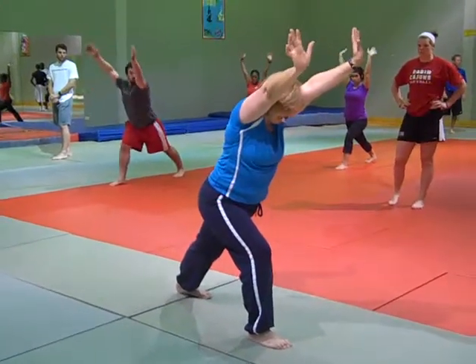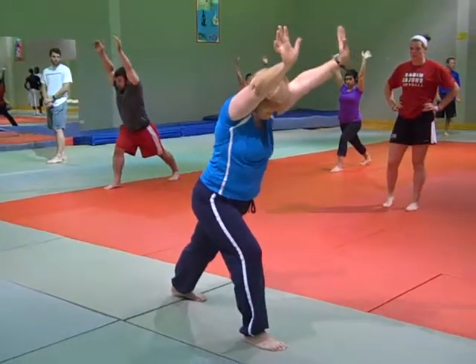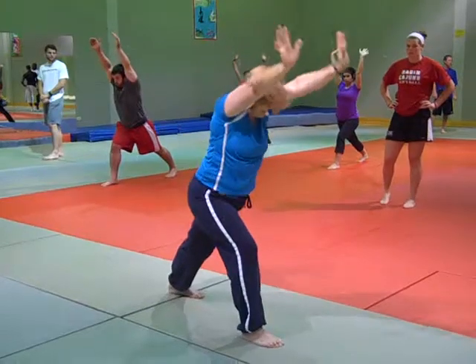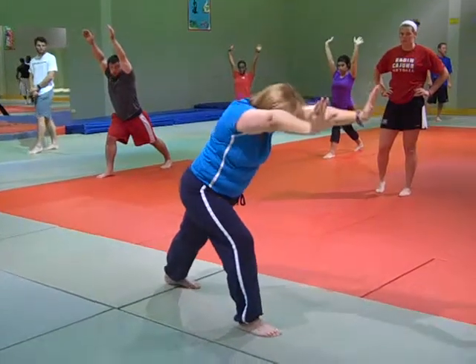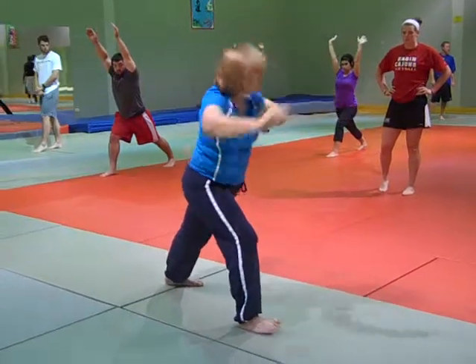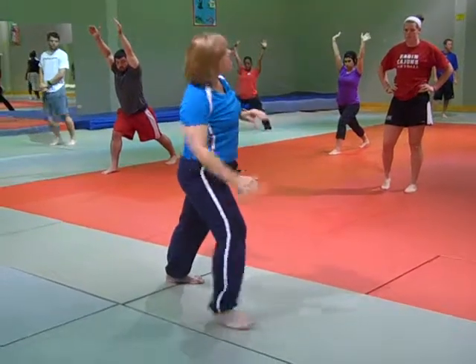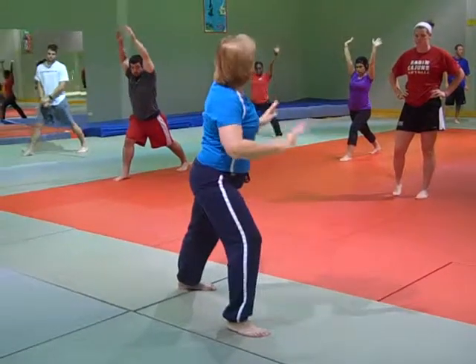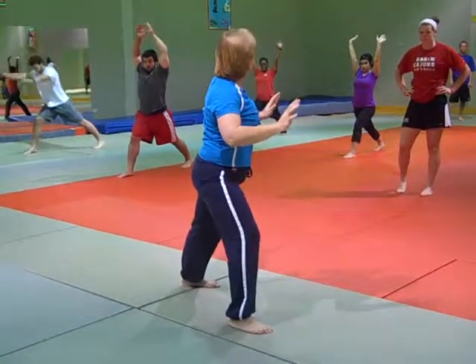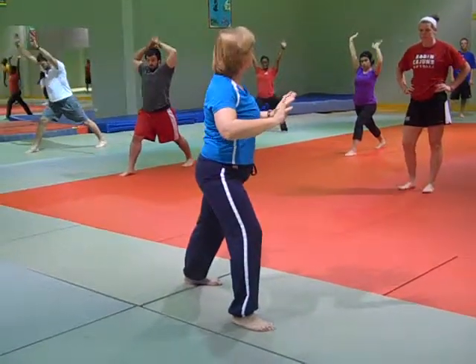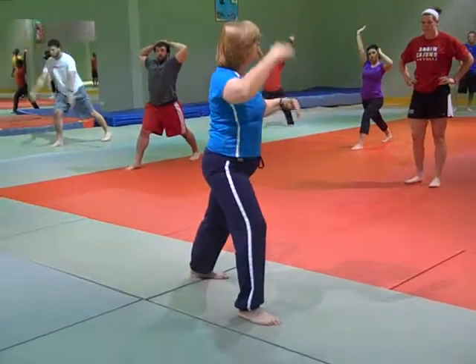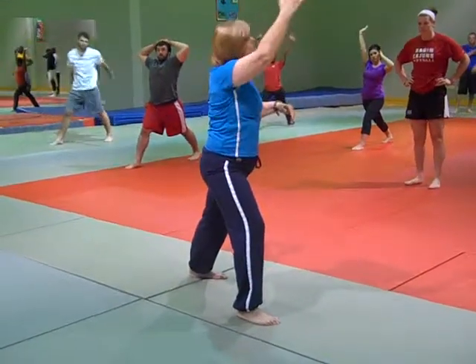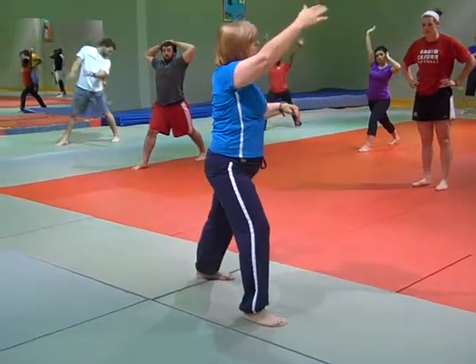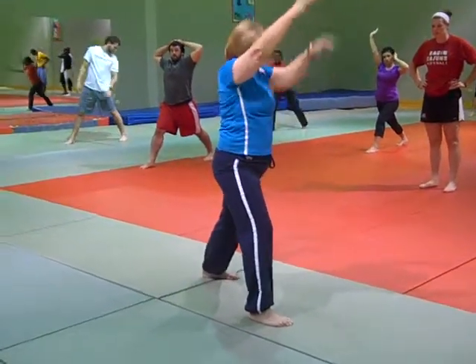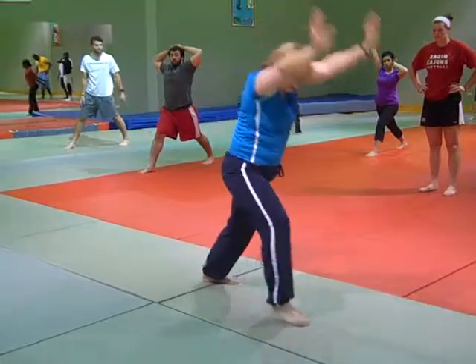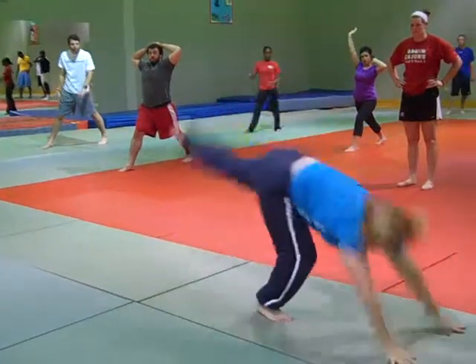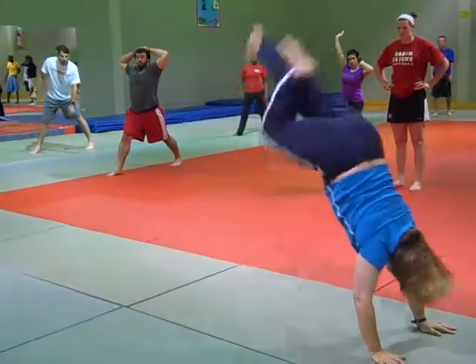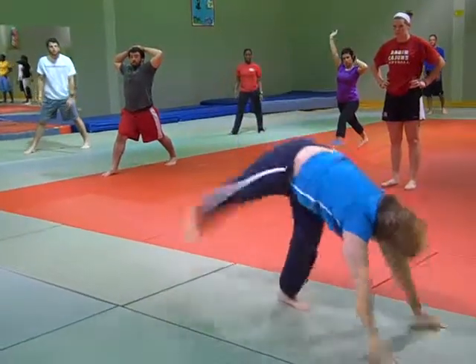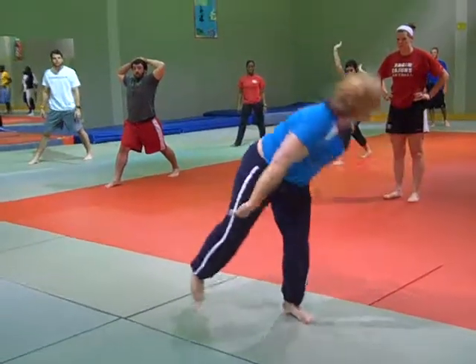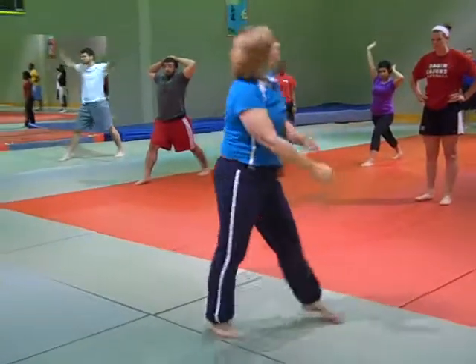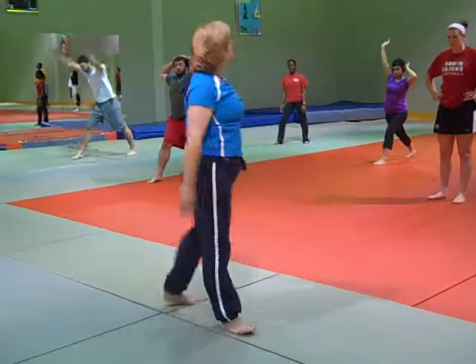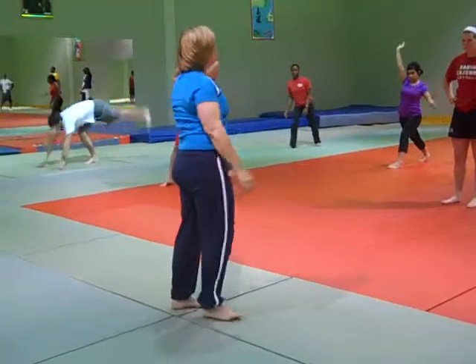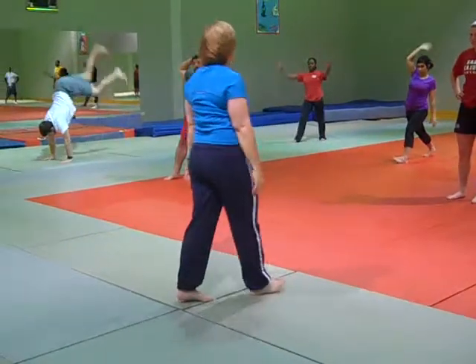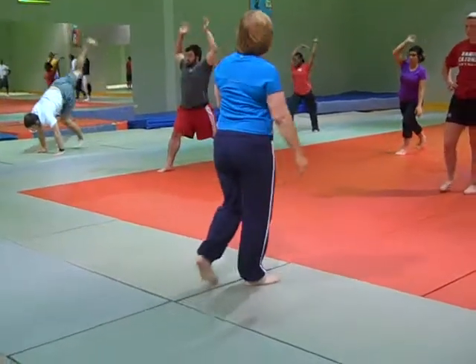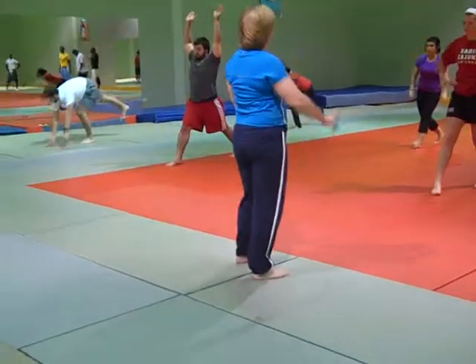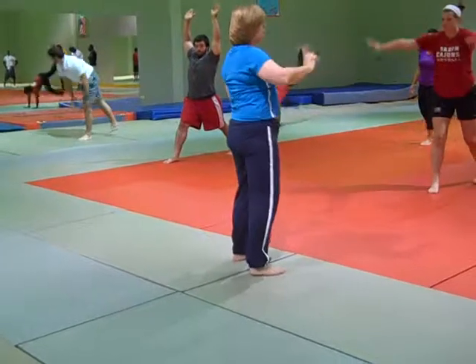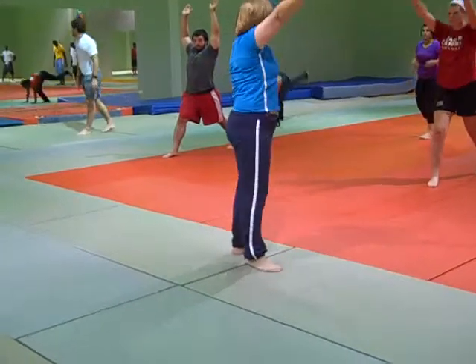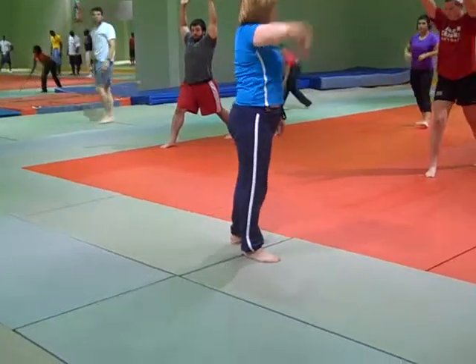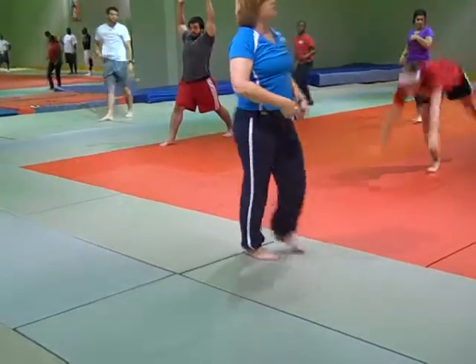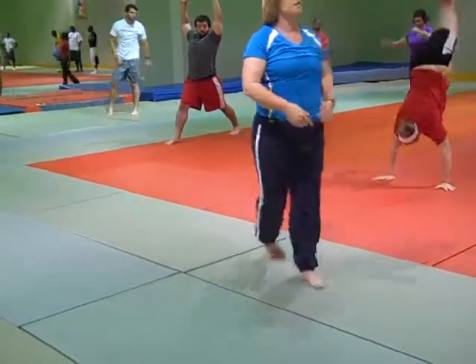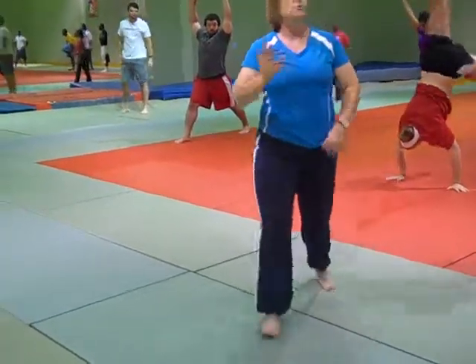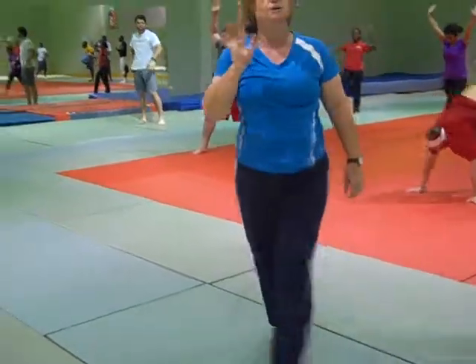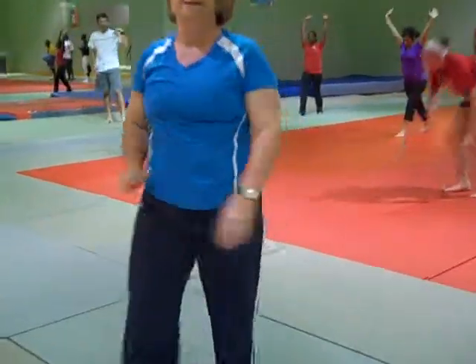Hands here — I'm going to put my hands out in front of me. I'm not going to come up all the way, just about three quarters of the way. I come up with one leg, put down with another. So if you push off with your right, come down with your left — don't try to go all the way up.